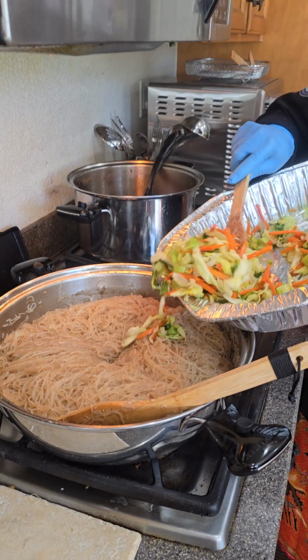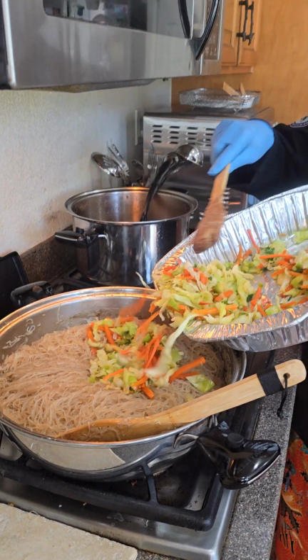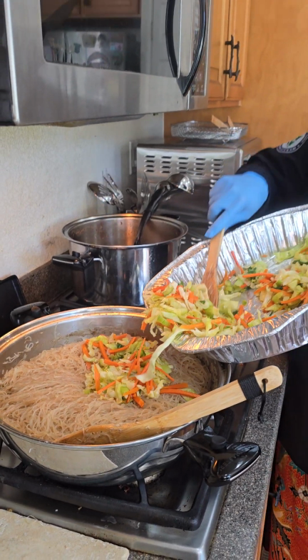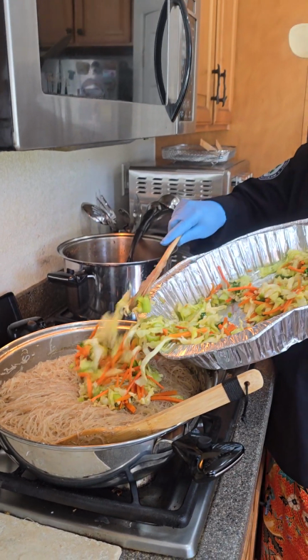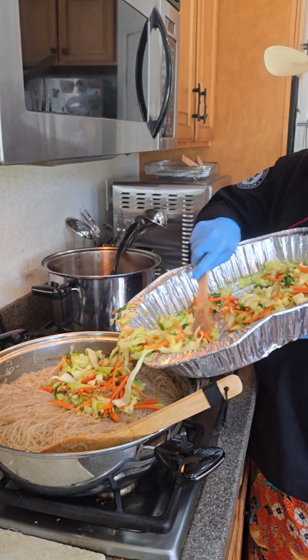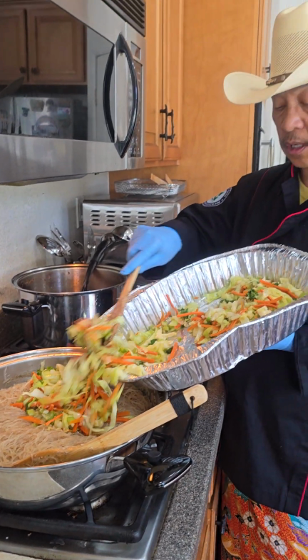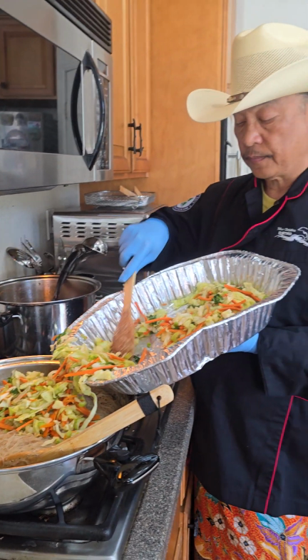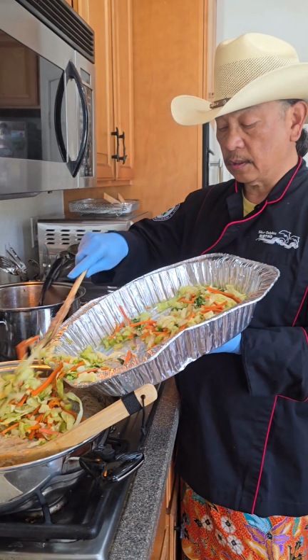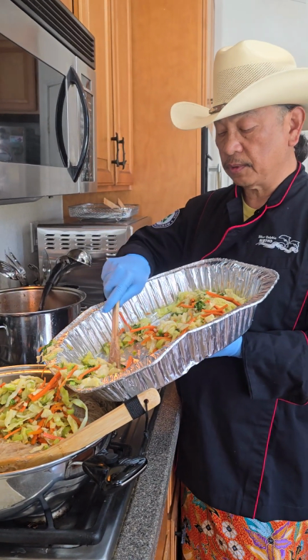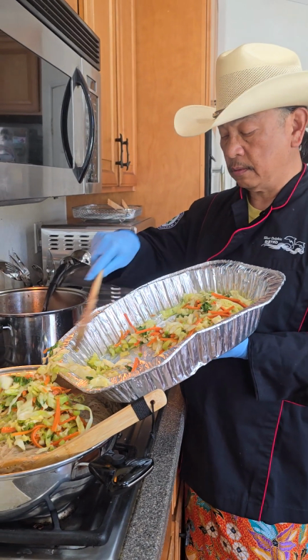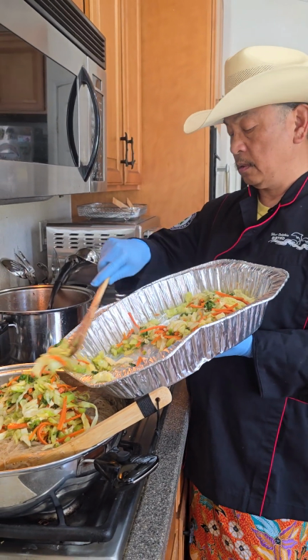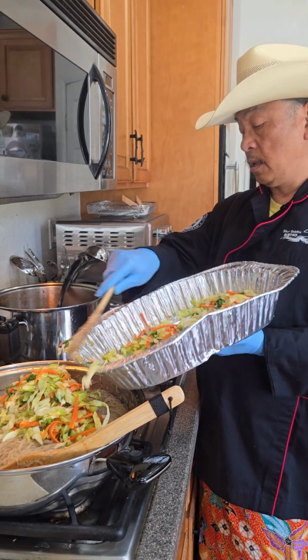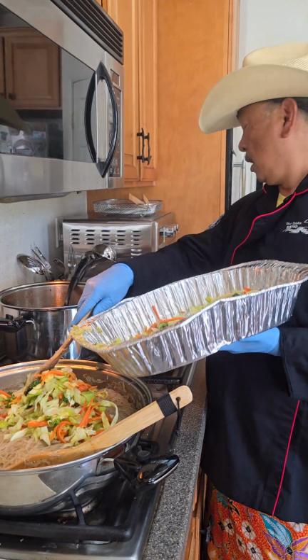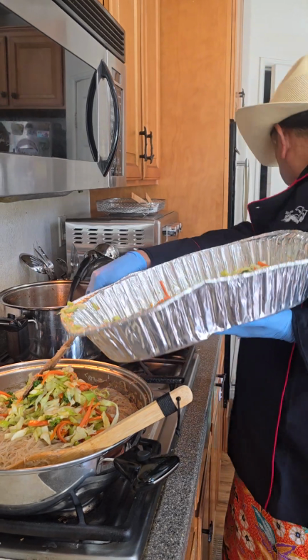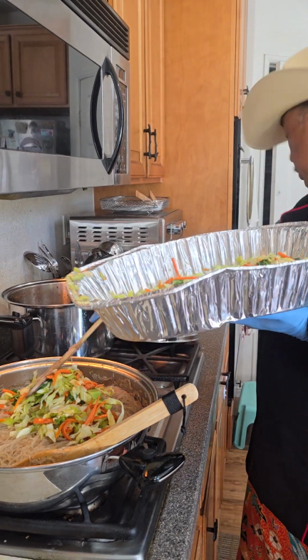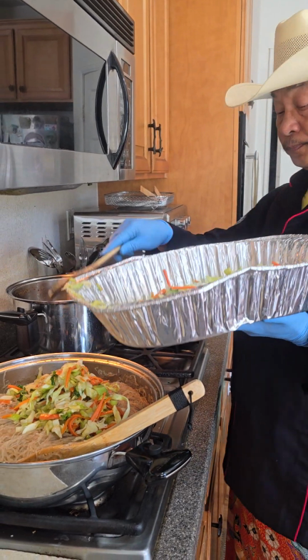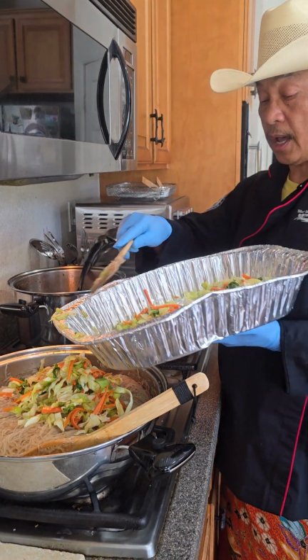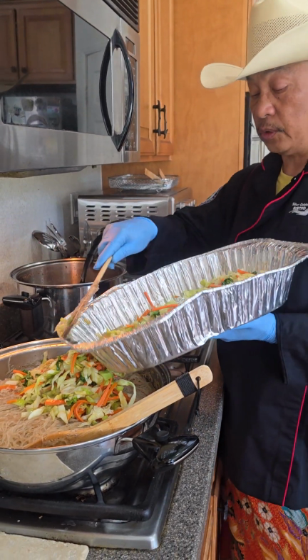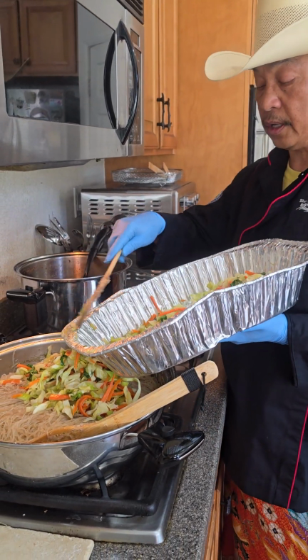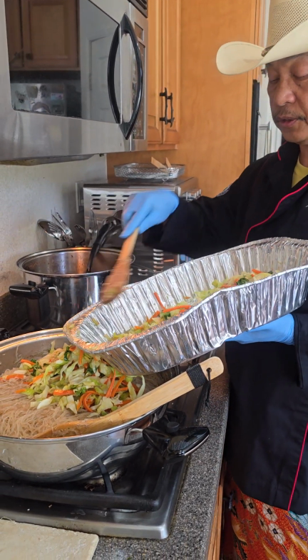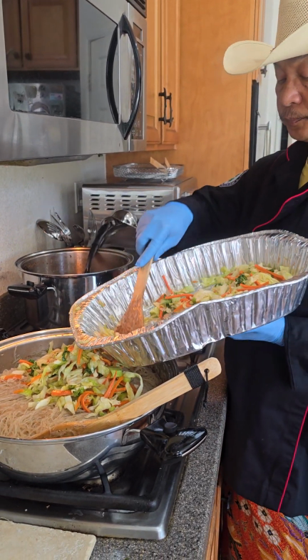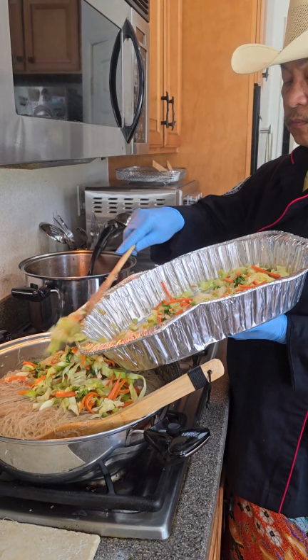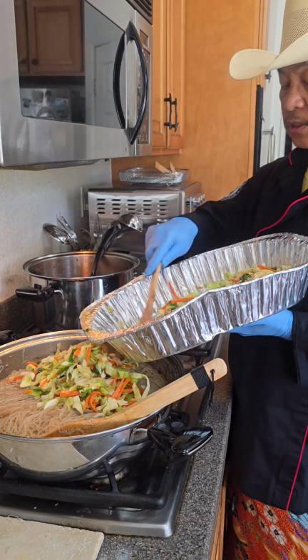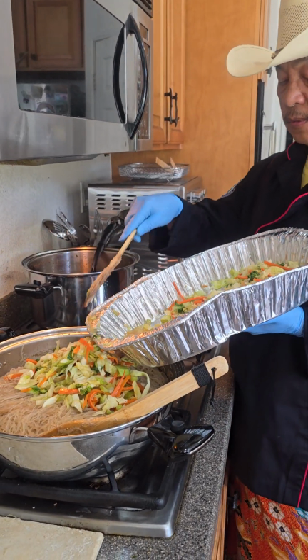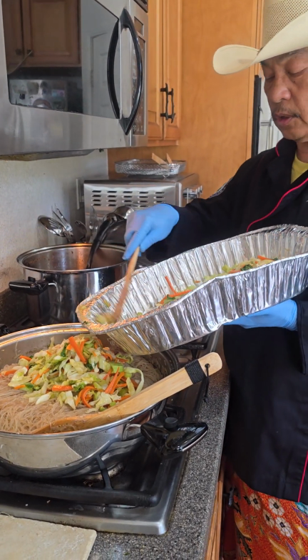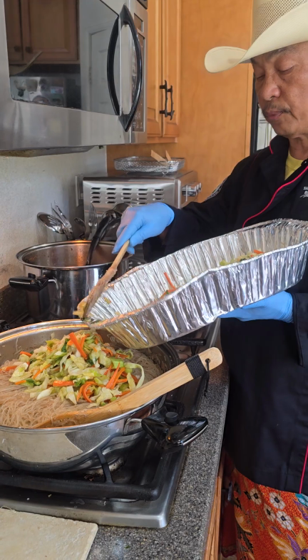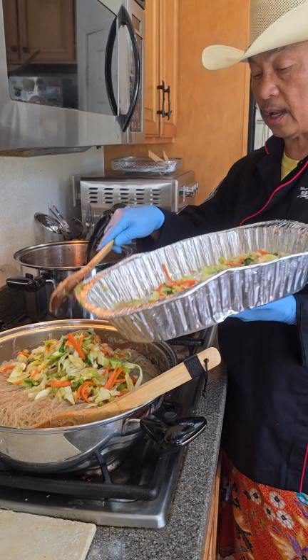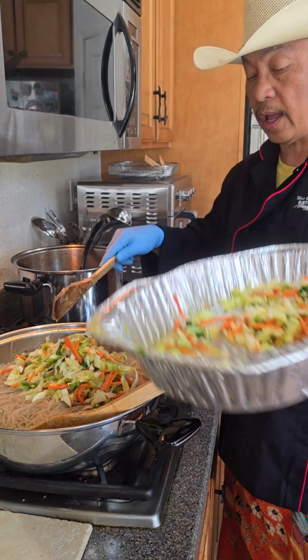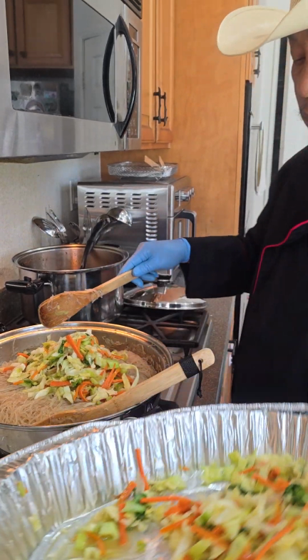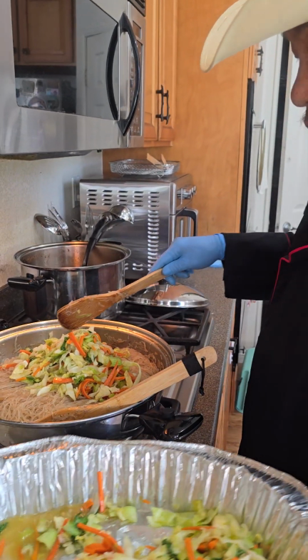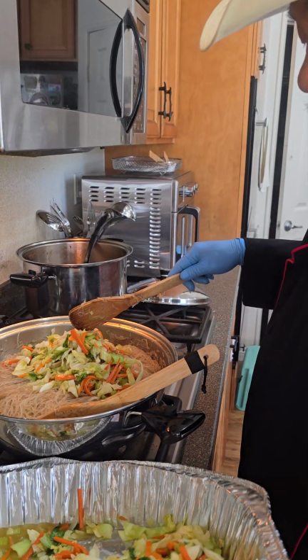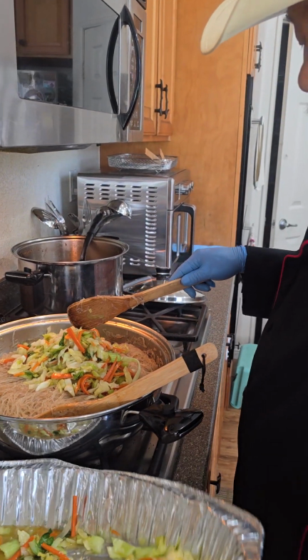First, I sautéed my vegetables. Now I'm adding the vegetables. You sautéed with onions and garlic, right? Yeah, I sautéed it with garlic and onions. So I'm putting in one half for now so I can stir it properly.